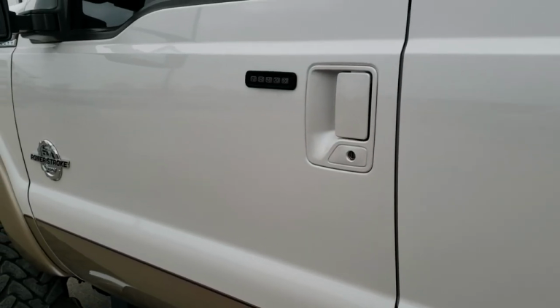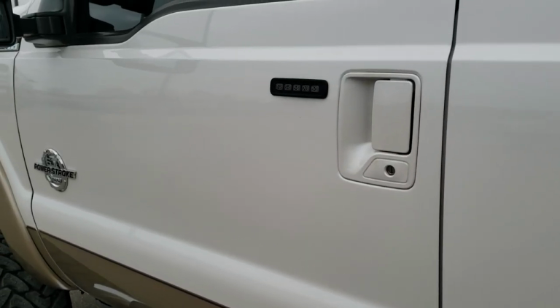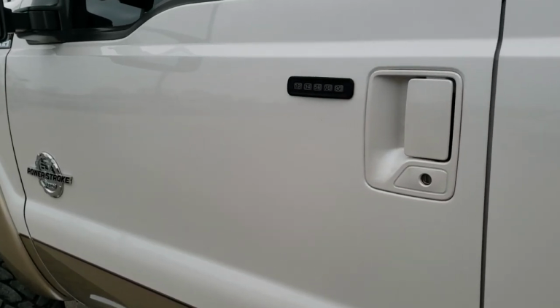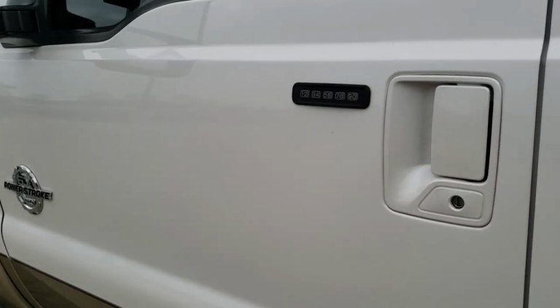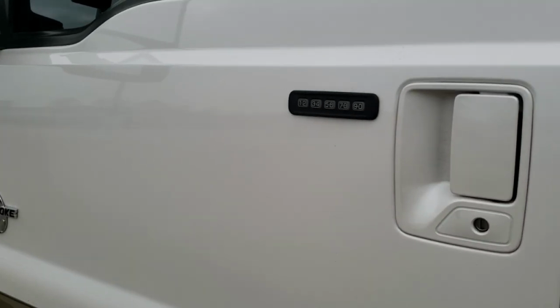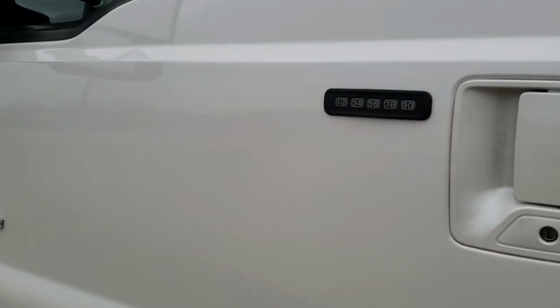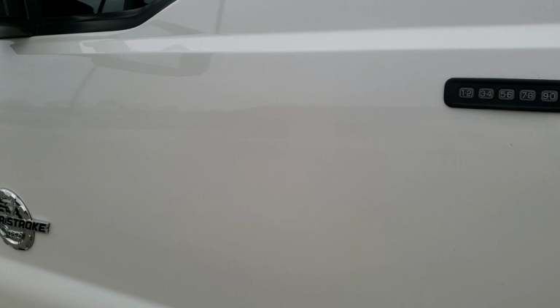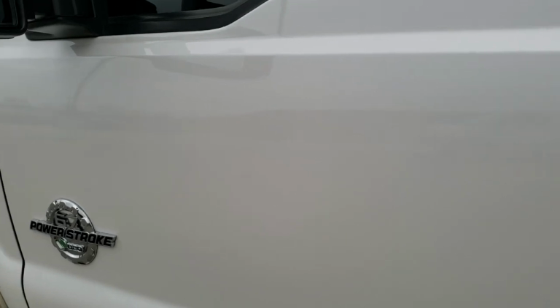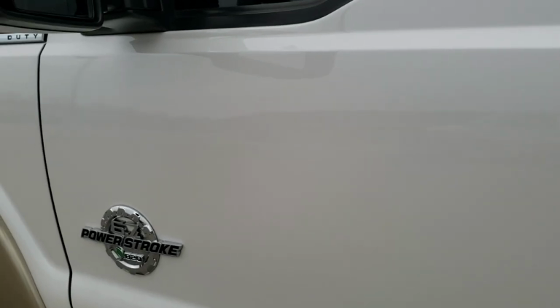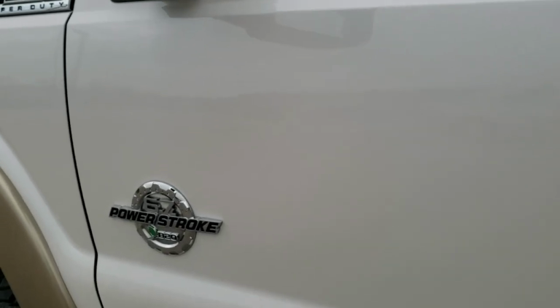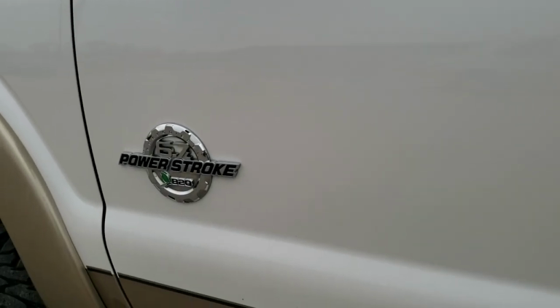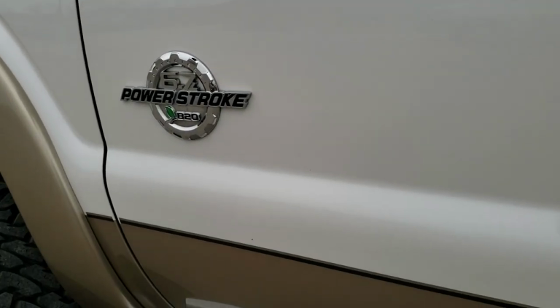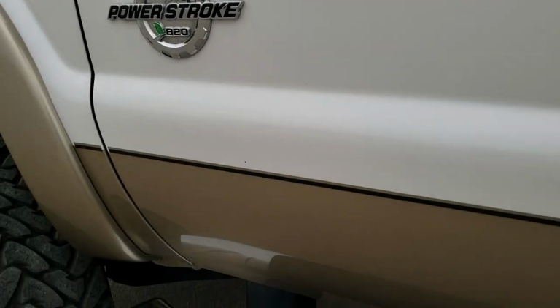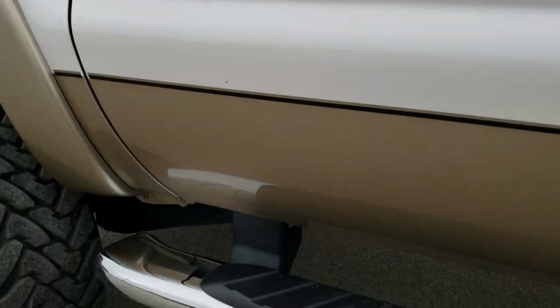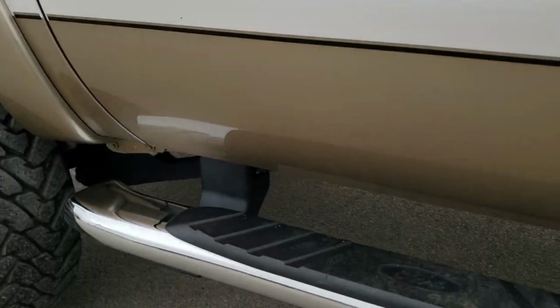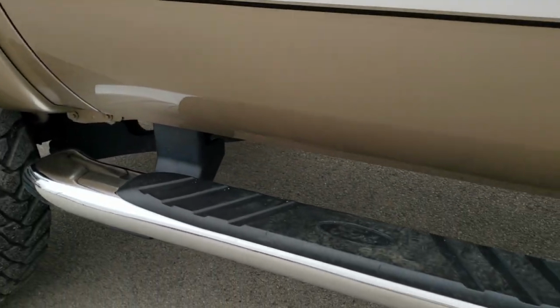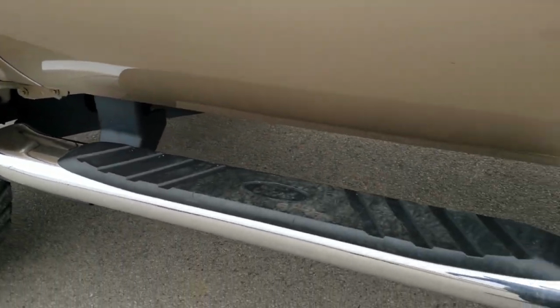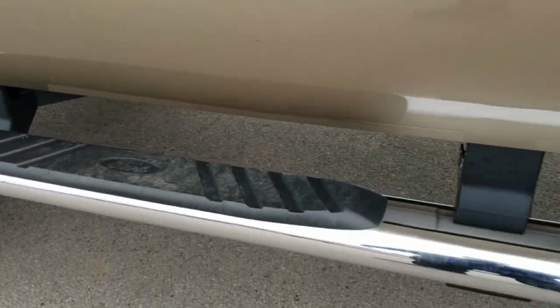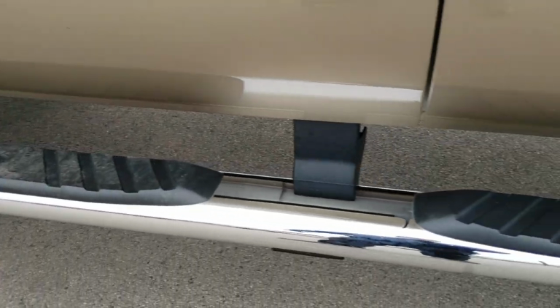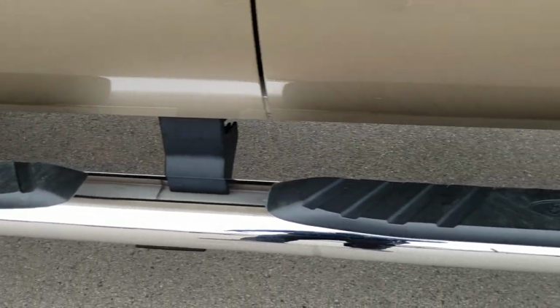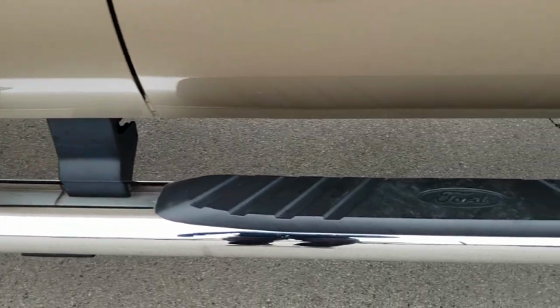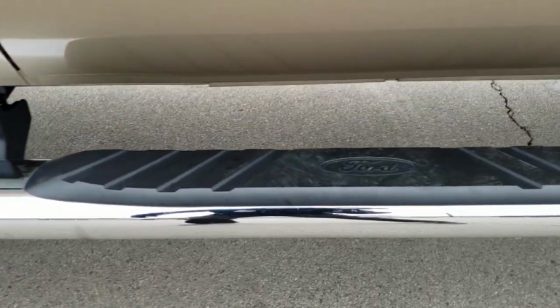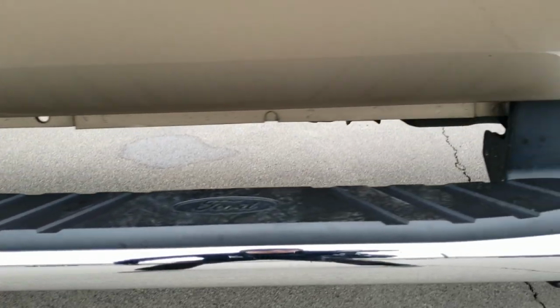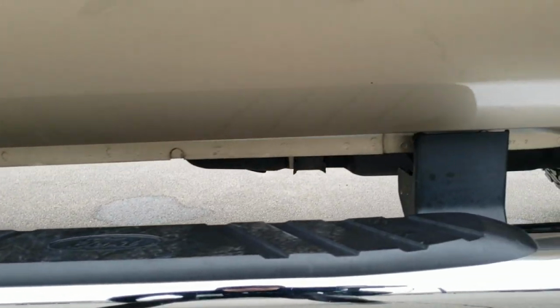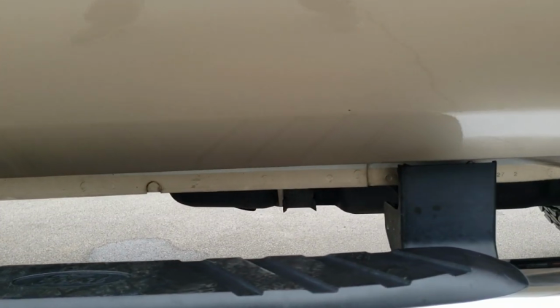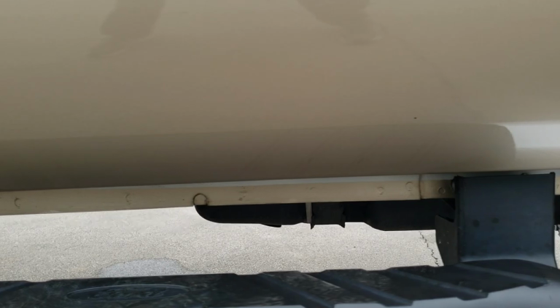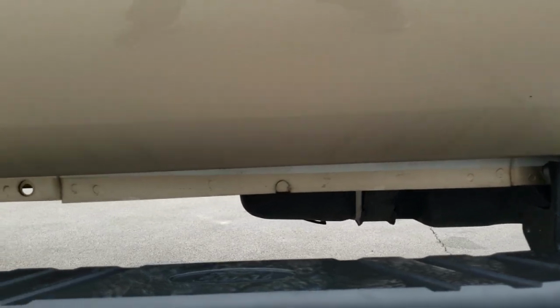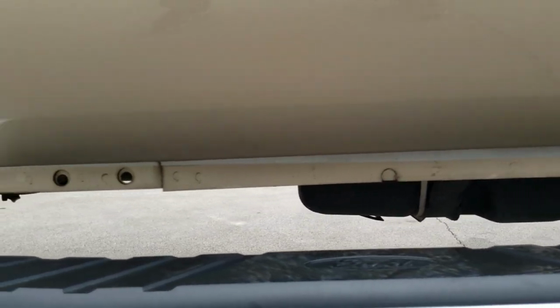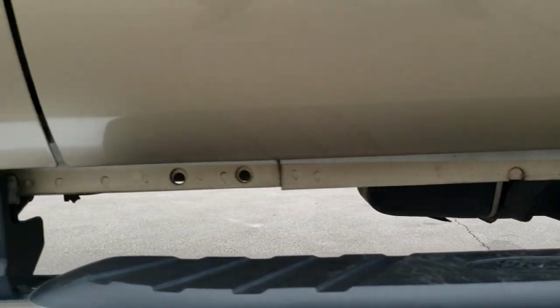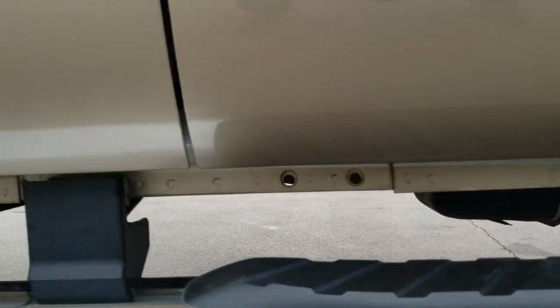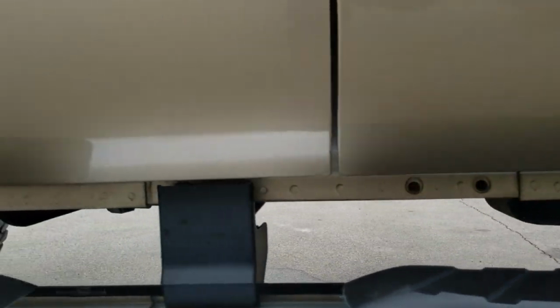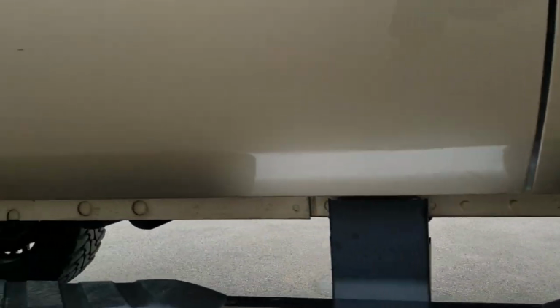It does have the driver's side door code entry, which we do have the code for. Factory chrome step bars. Once again, all those lower rockers look really good.